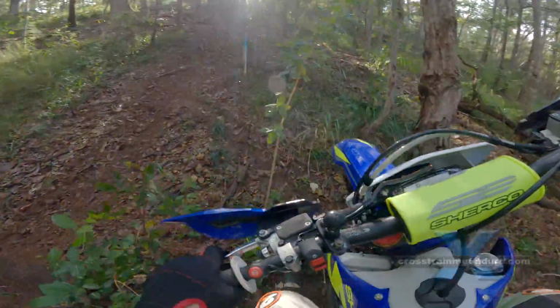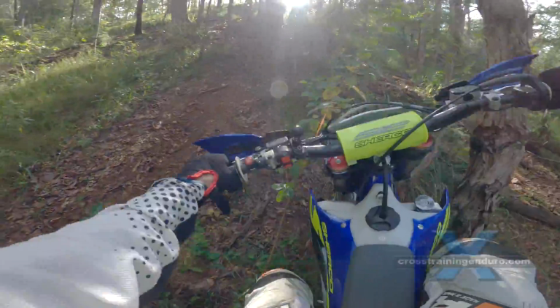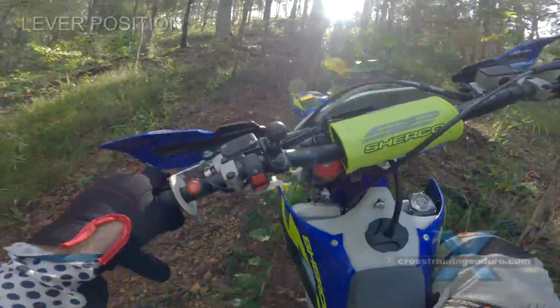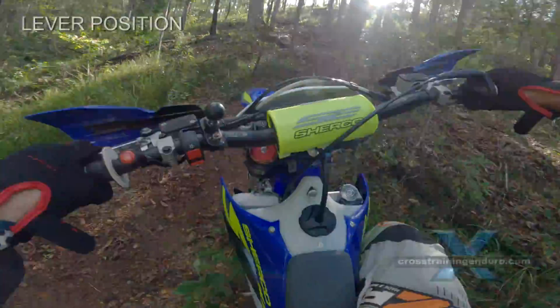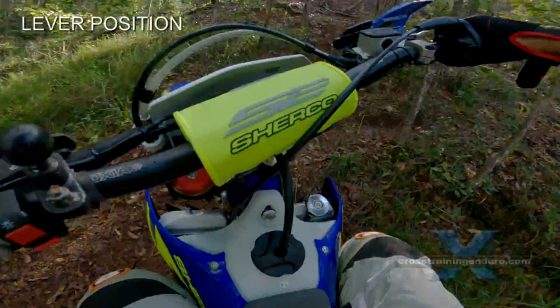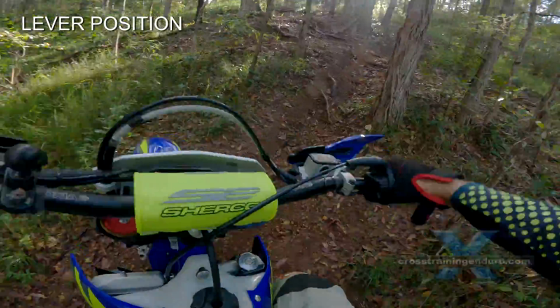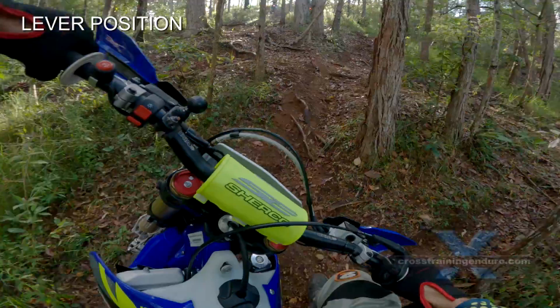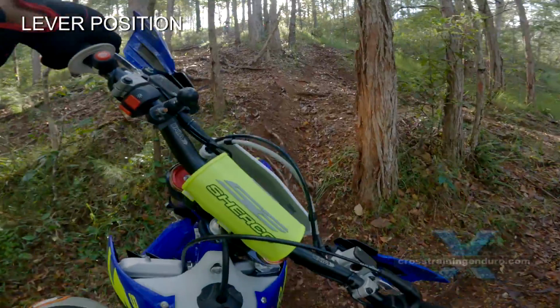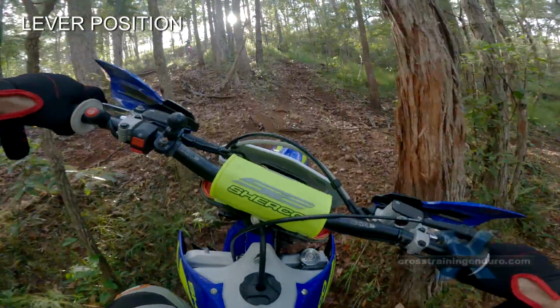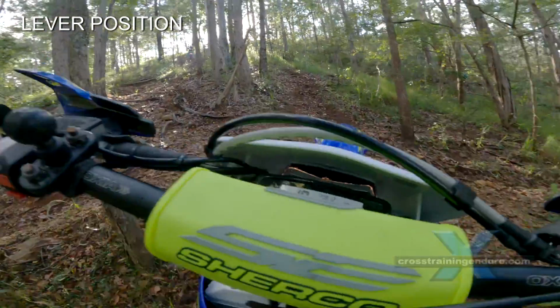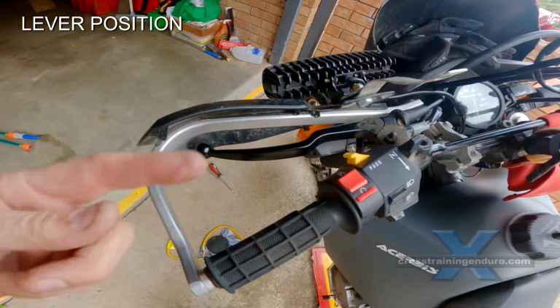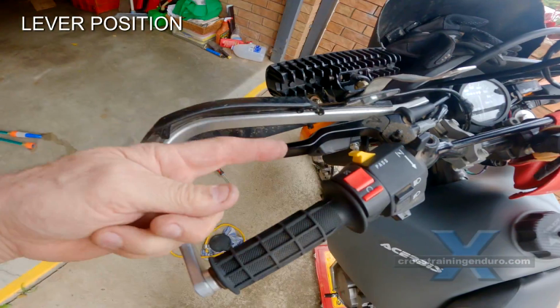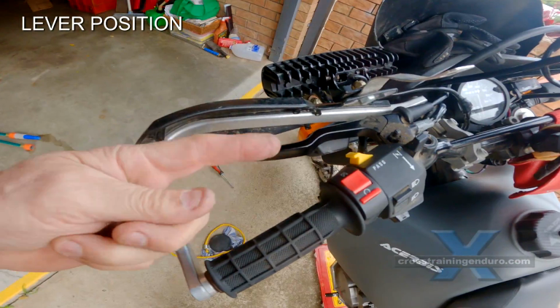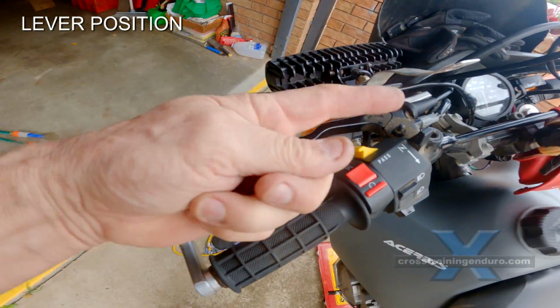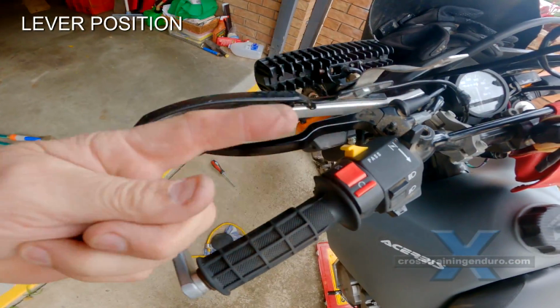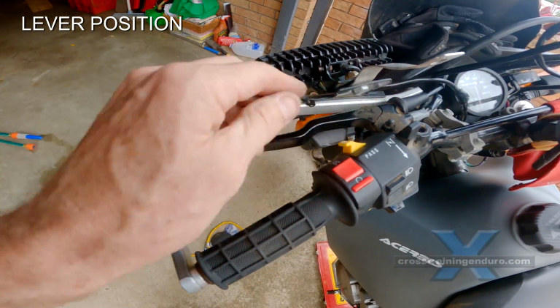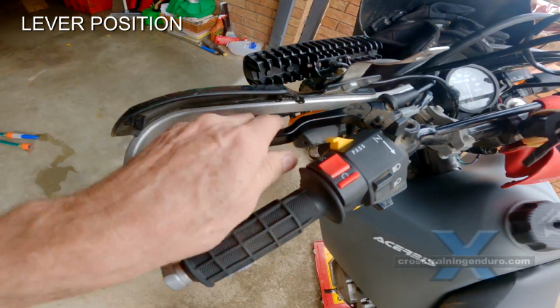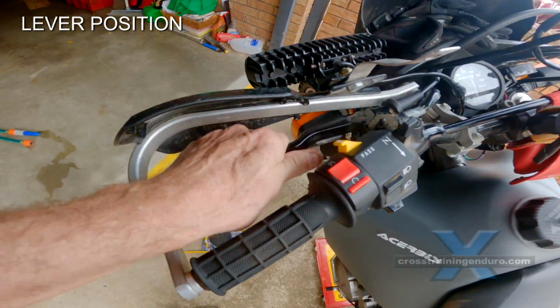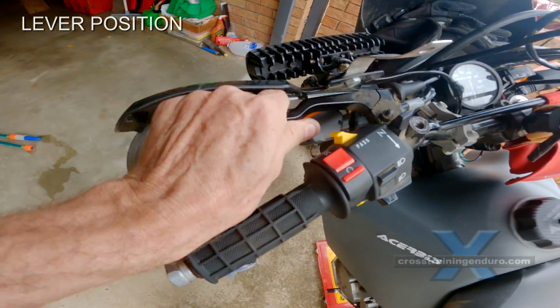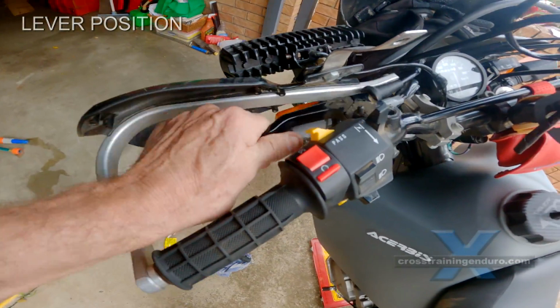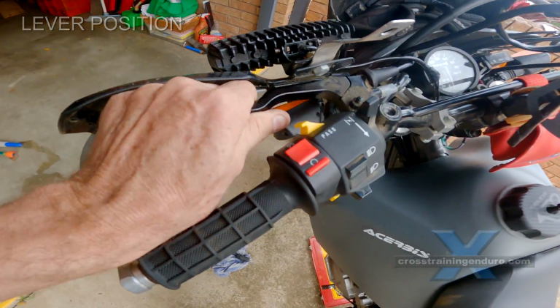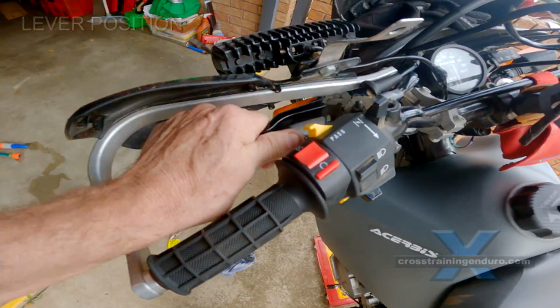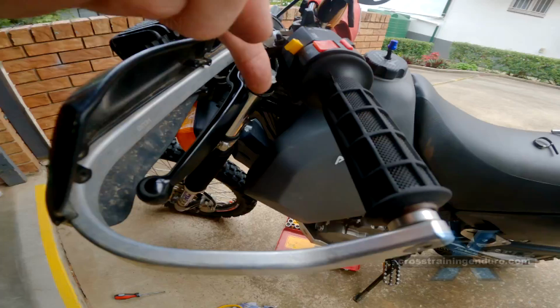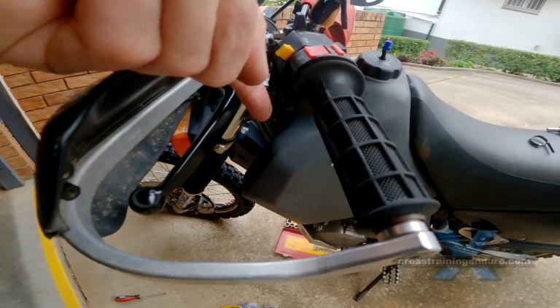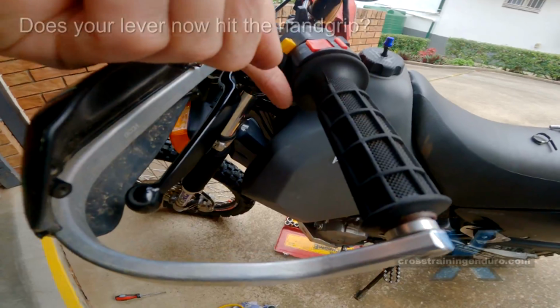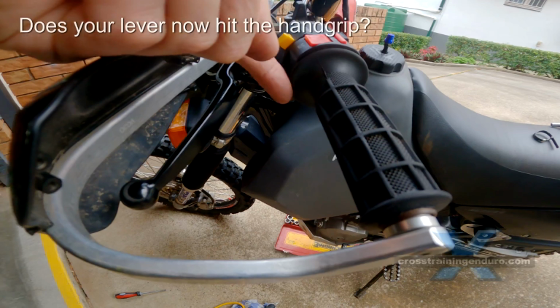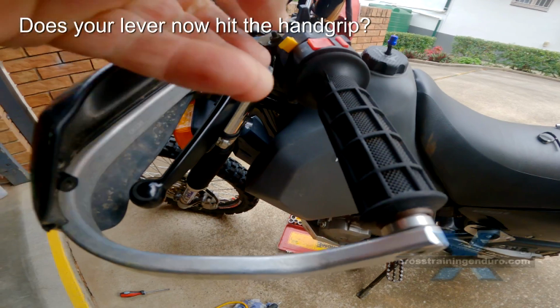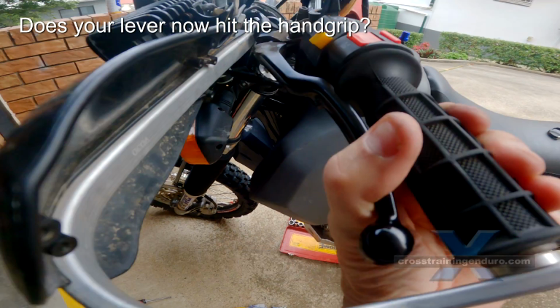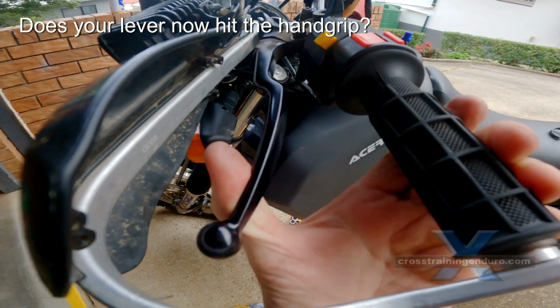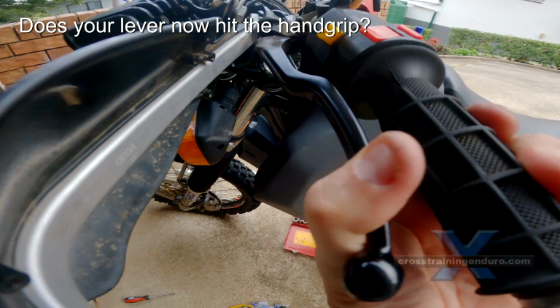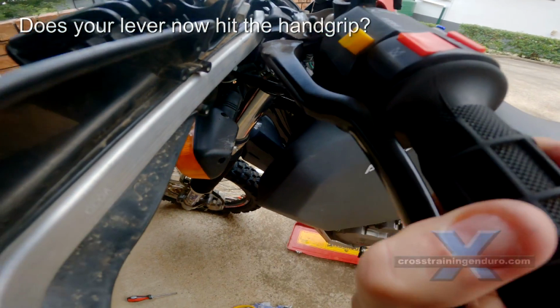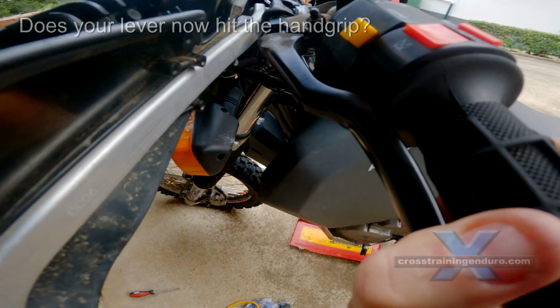The very first mod, if you have long fingers, is to simply move your clutch lever to the right. This provides extra leverage if you can still reach the lever.